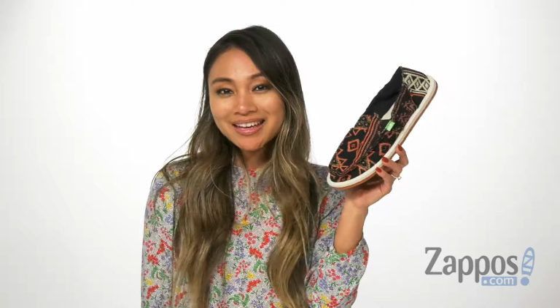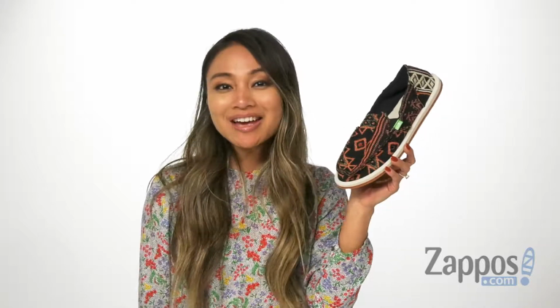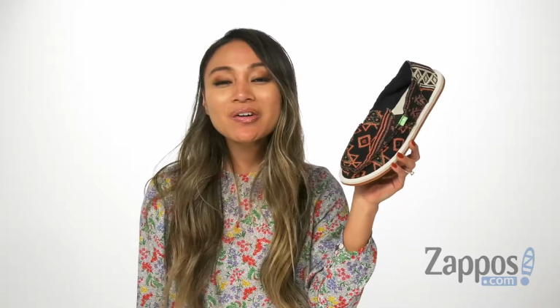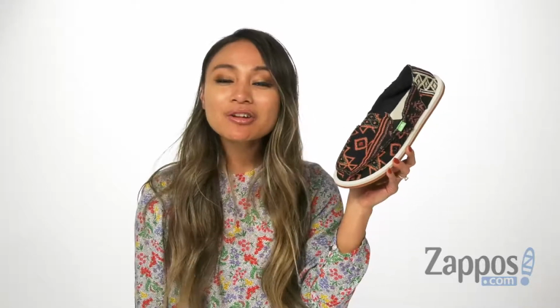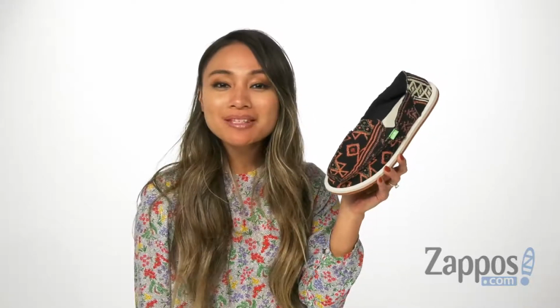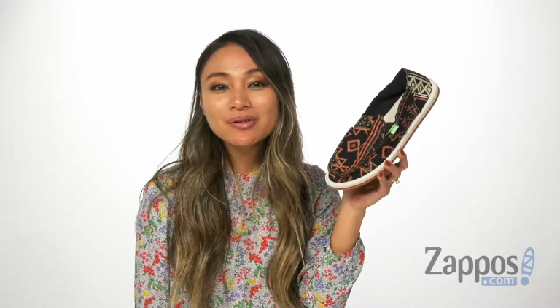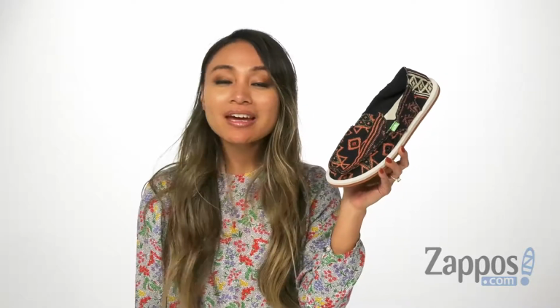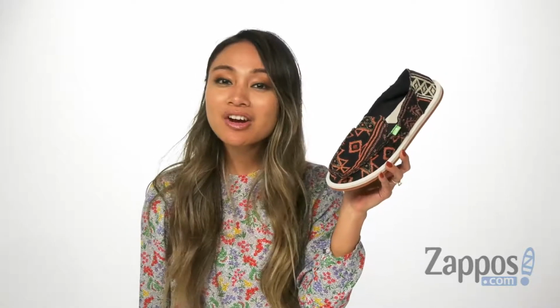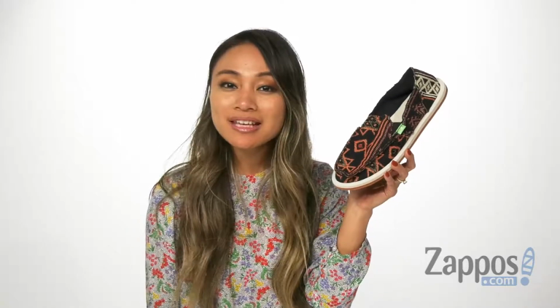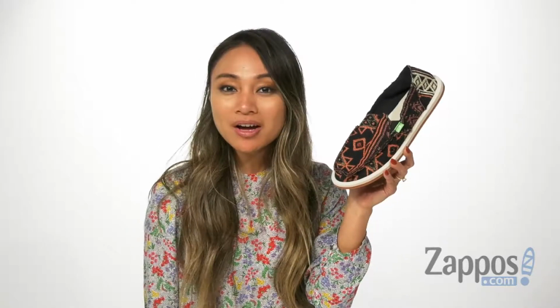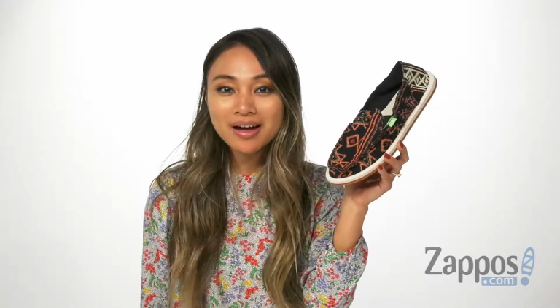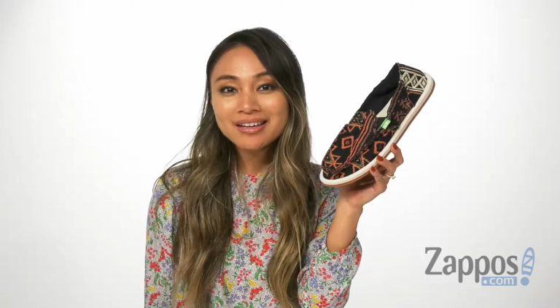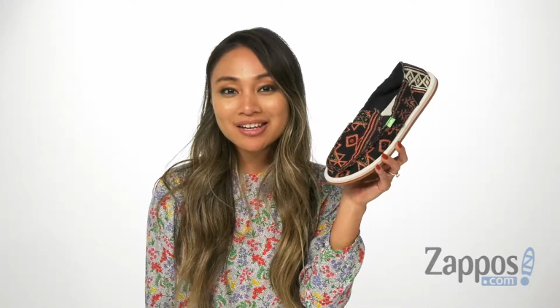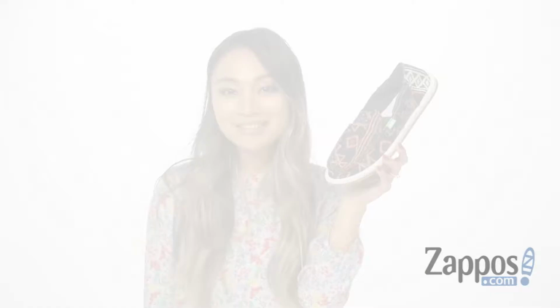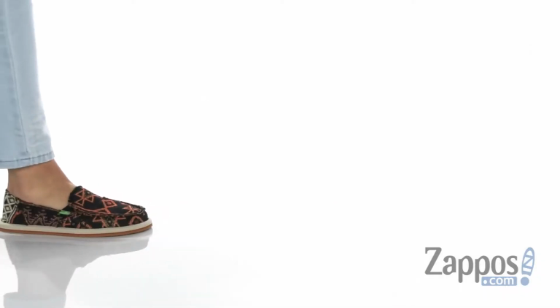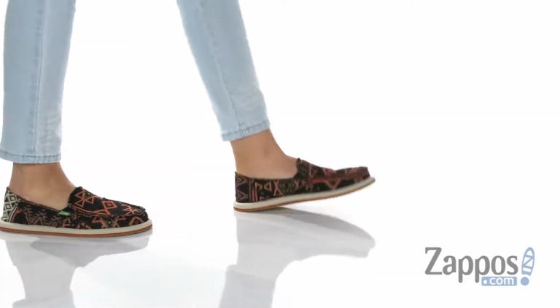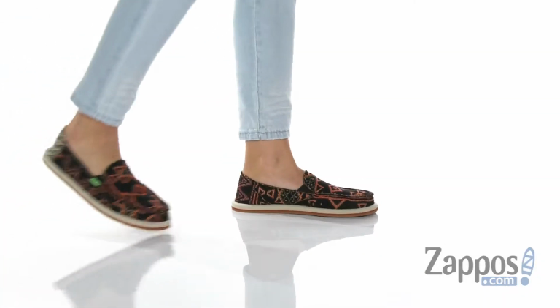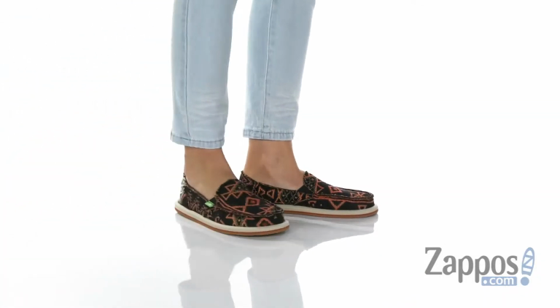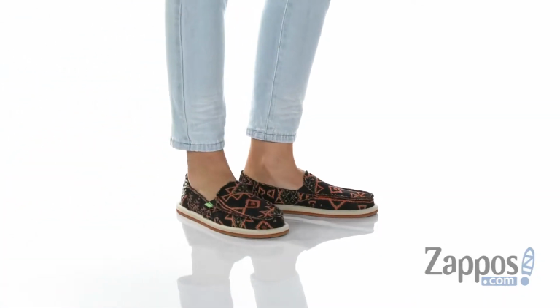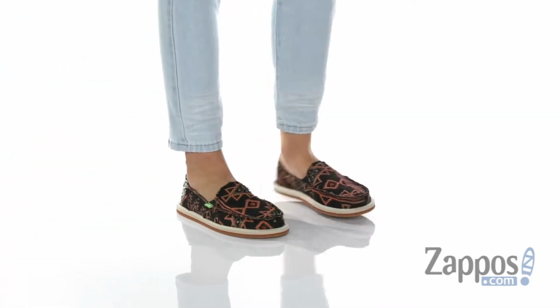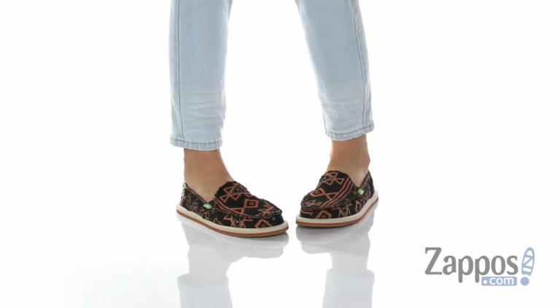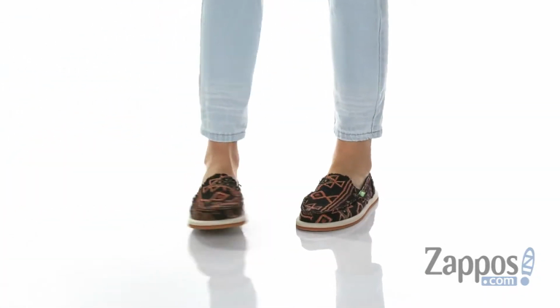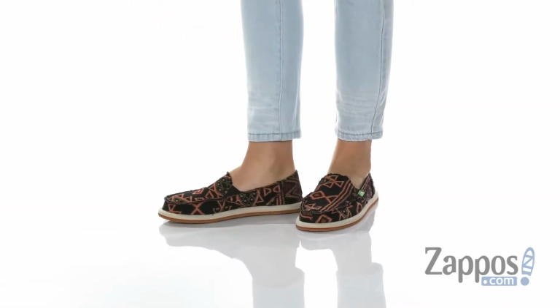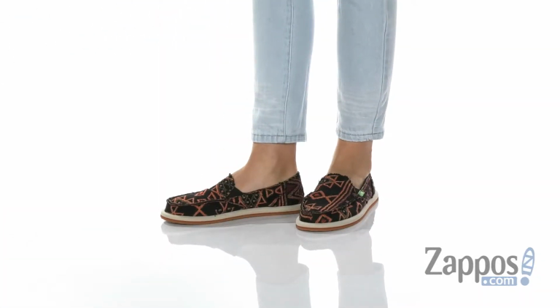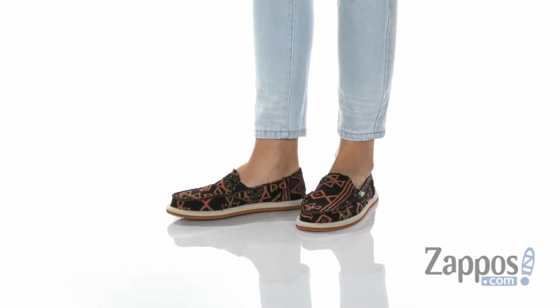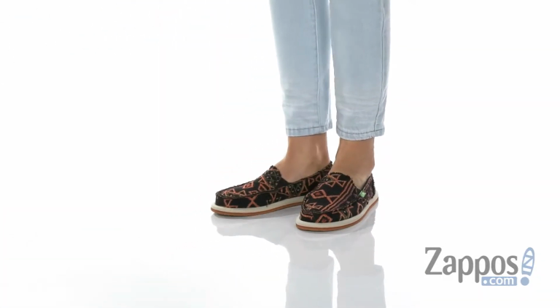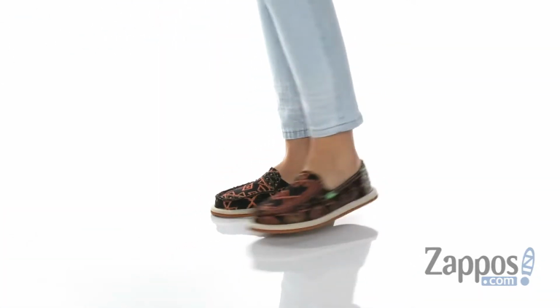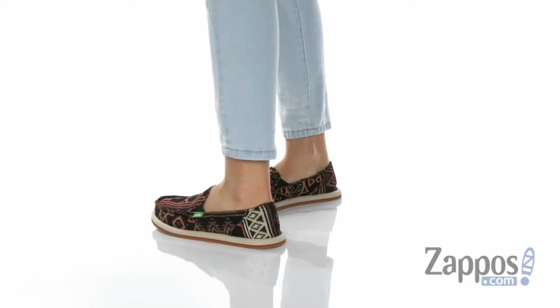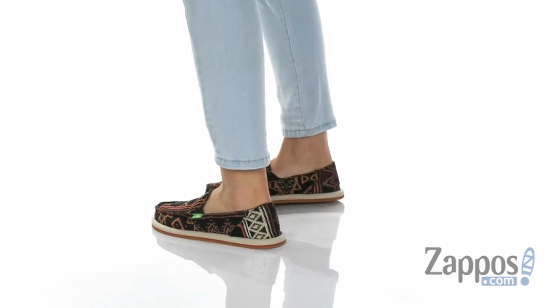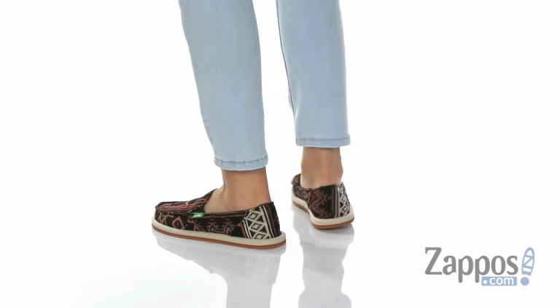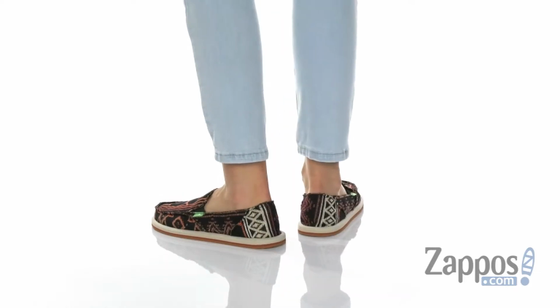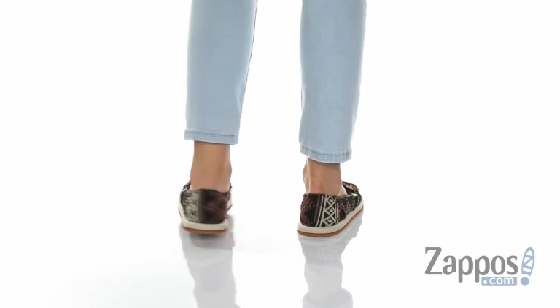Hey guys, how's it going? I'm Rika from Sappos and I have Donna San Juan by Sanuk. Travel along the coast with these cool shoes.